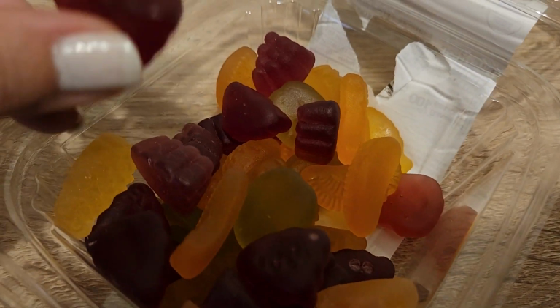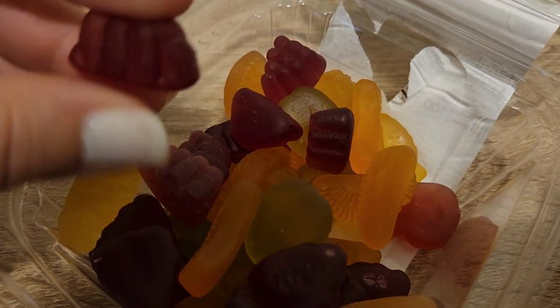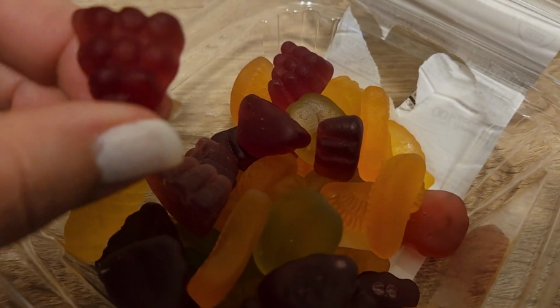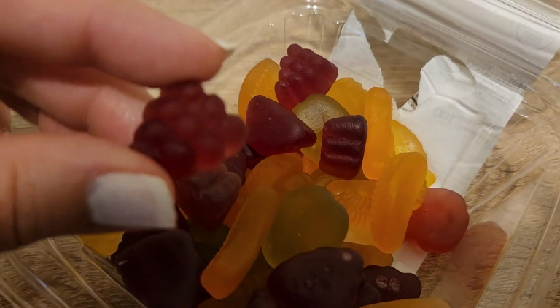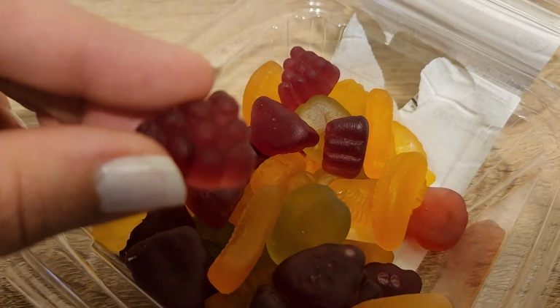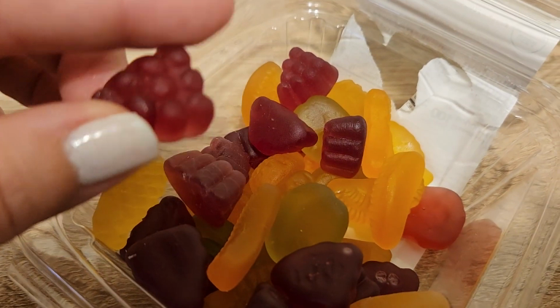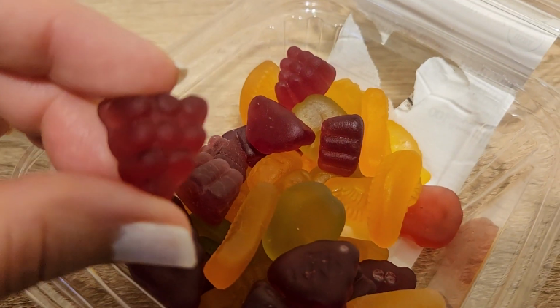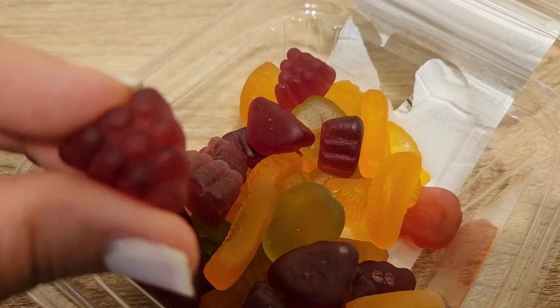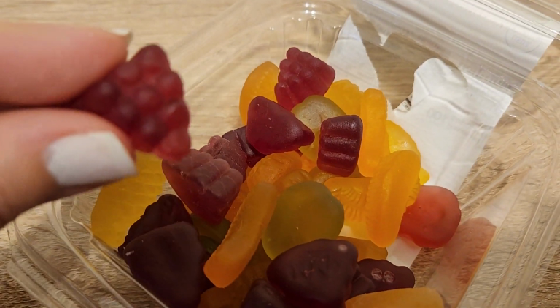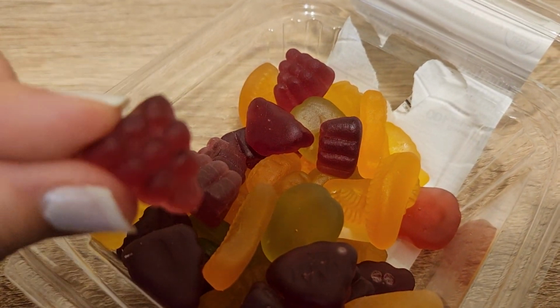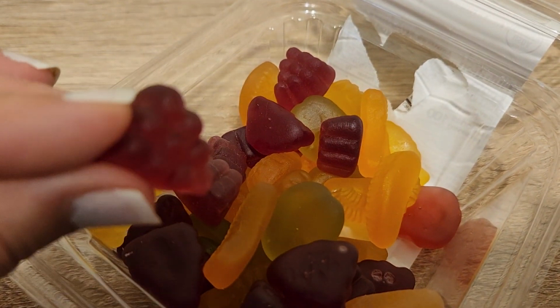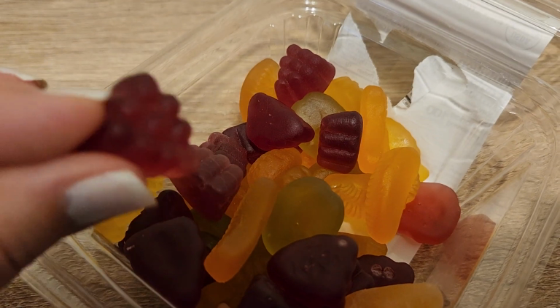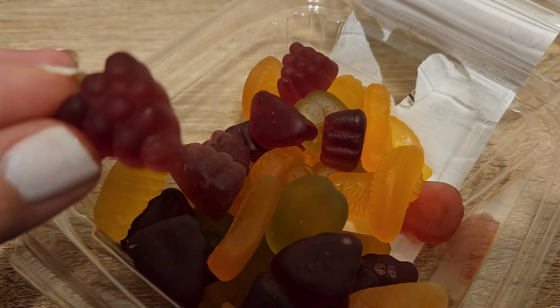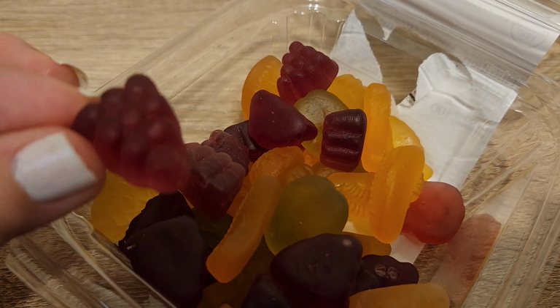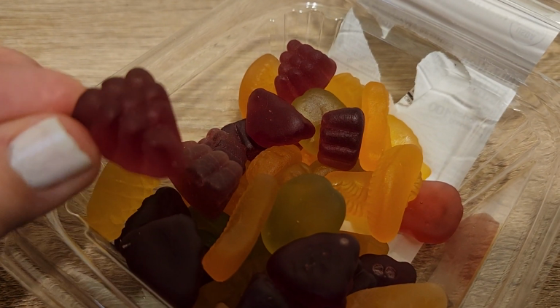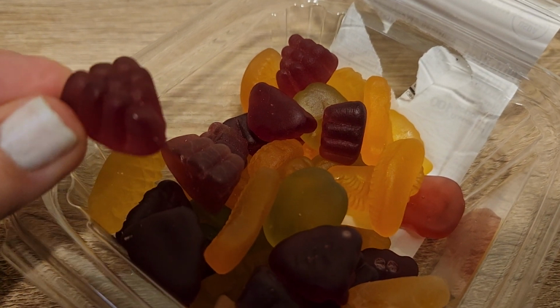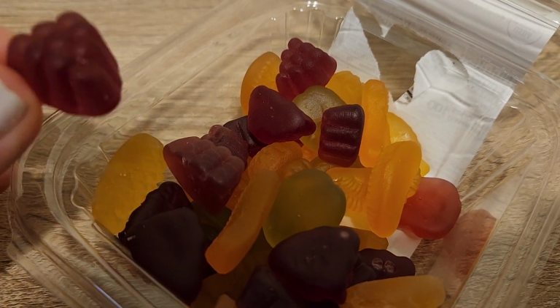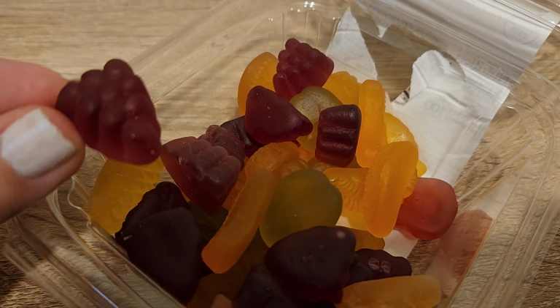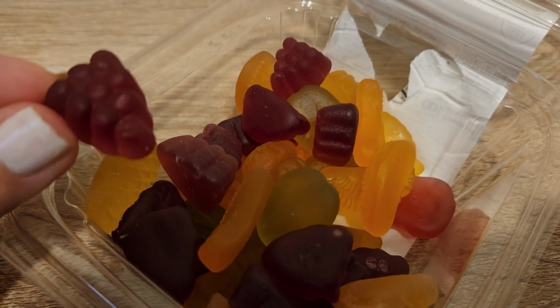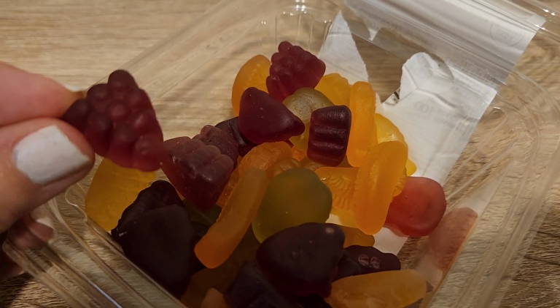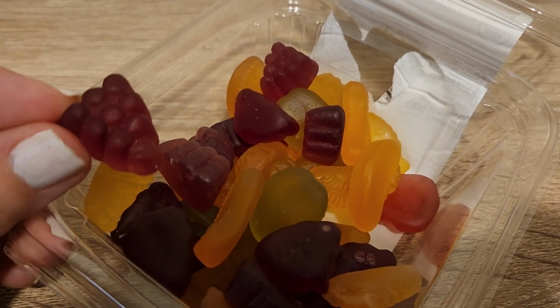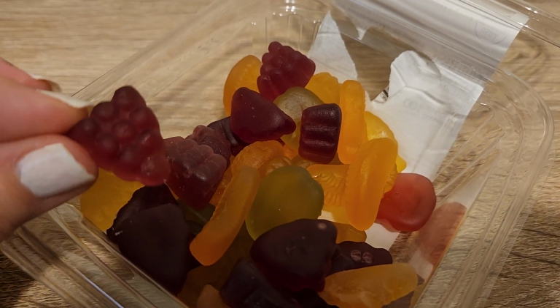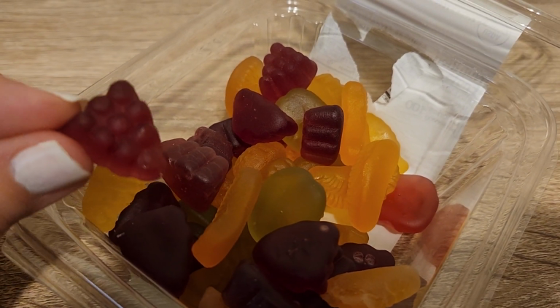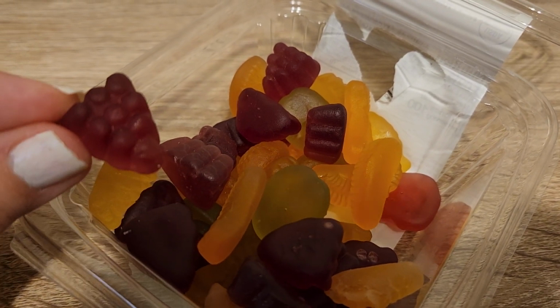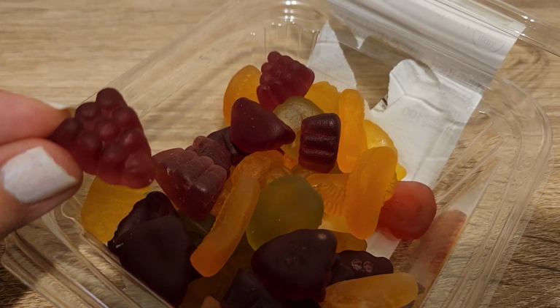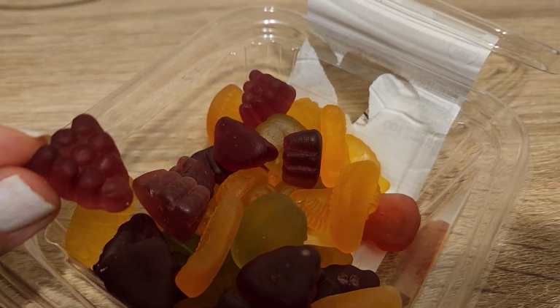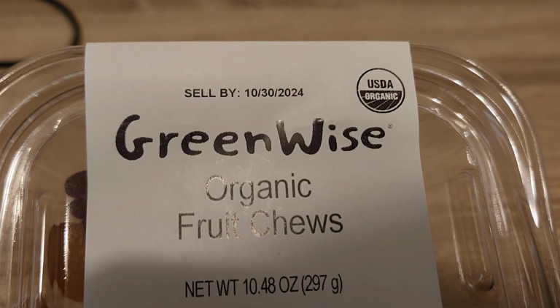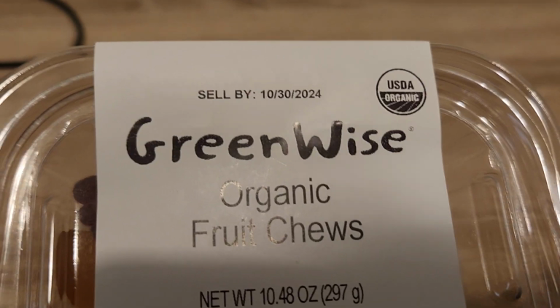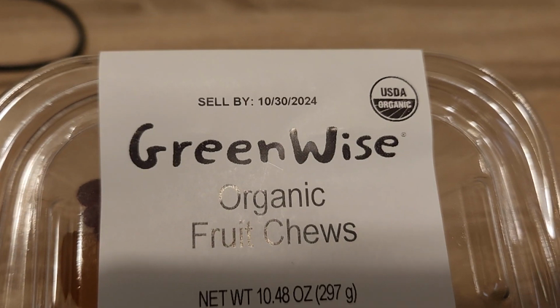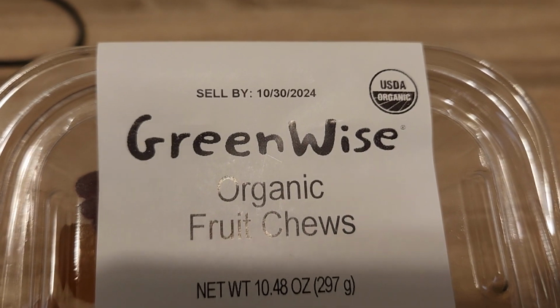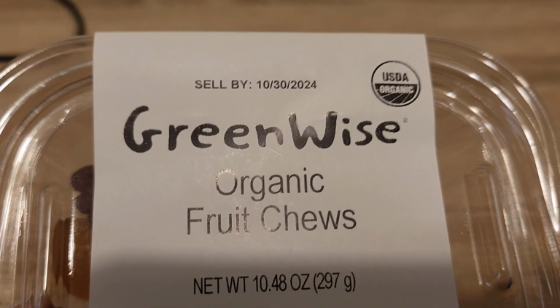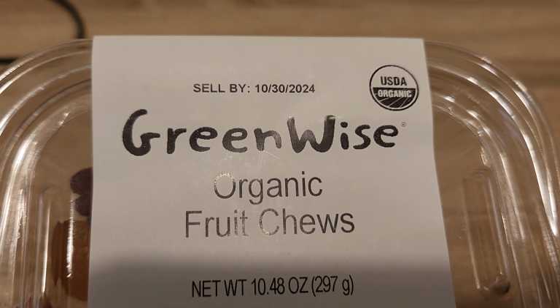So if you're looking for a decent snack alternative to something worse, I think these are a good choice. Check them out at your local Publix.